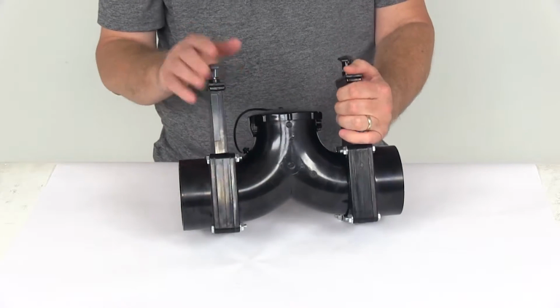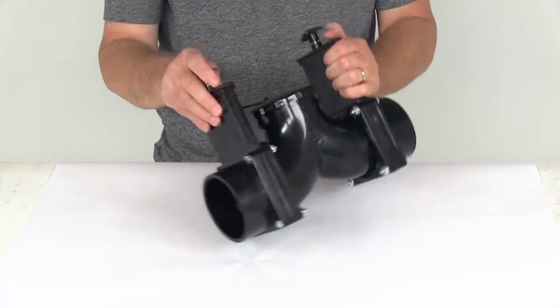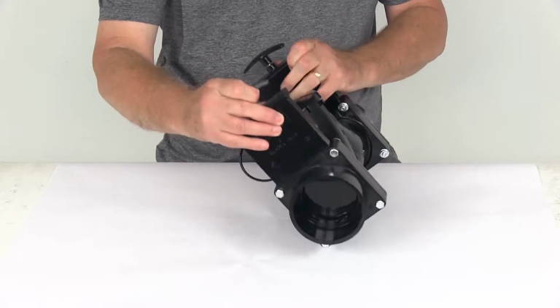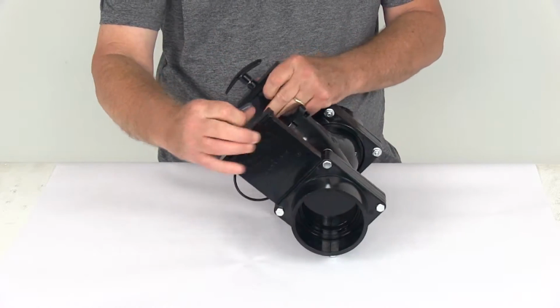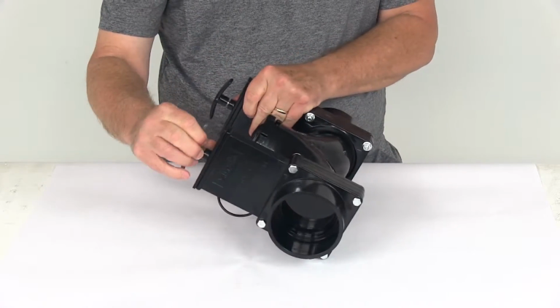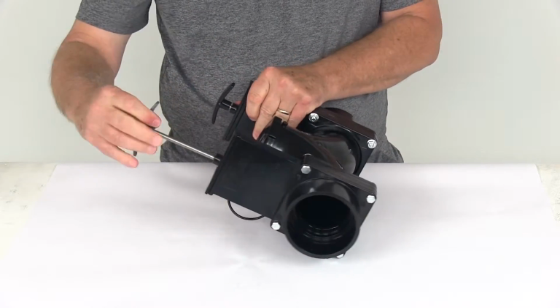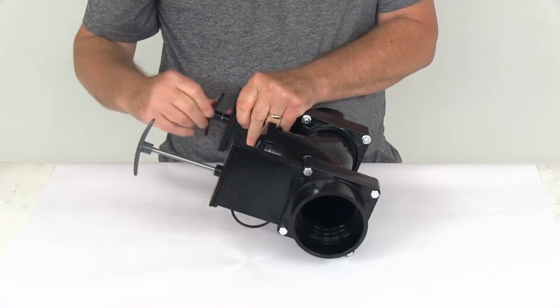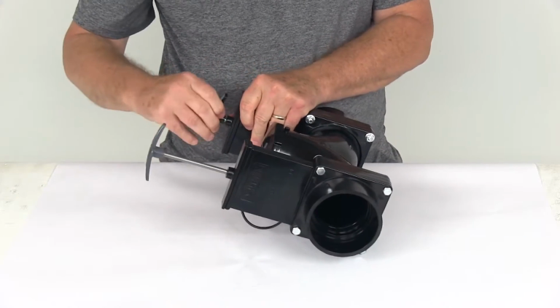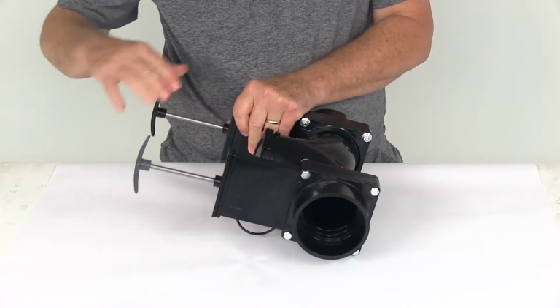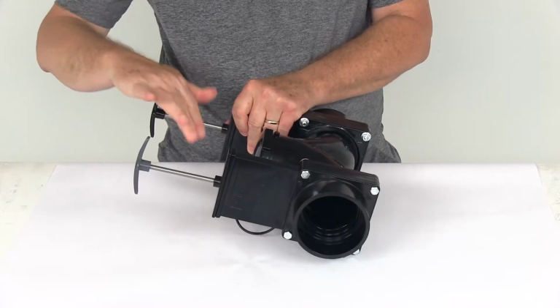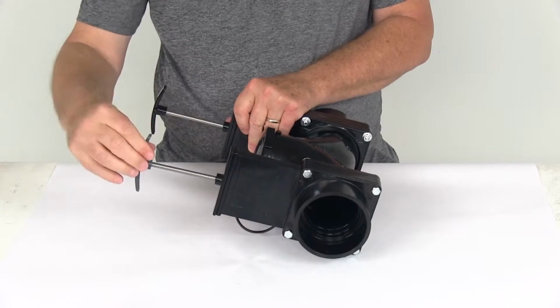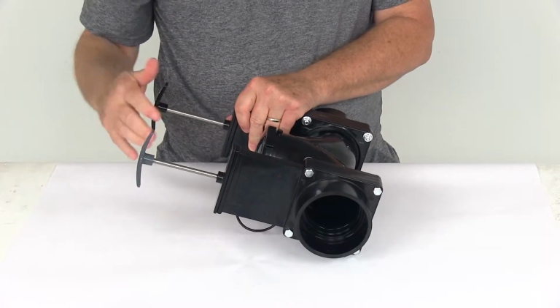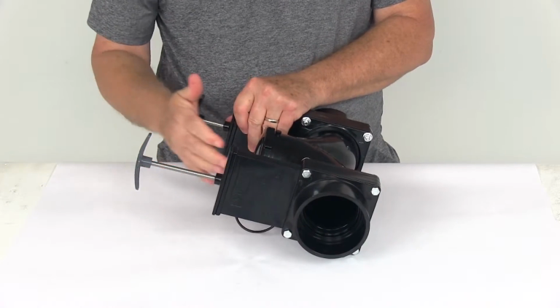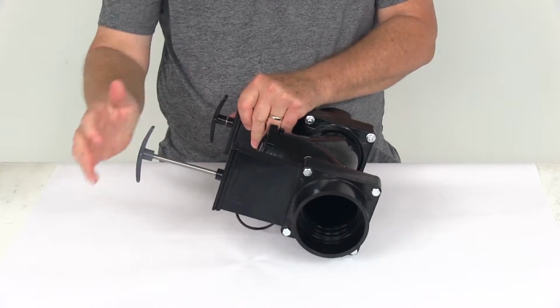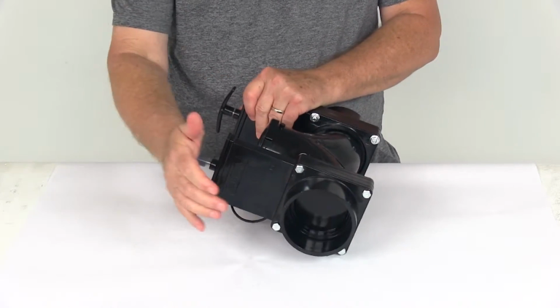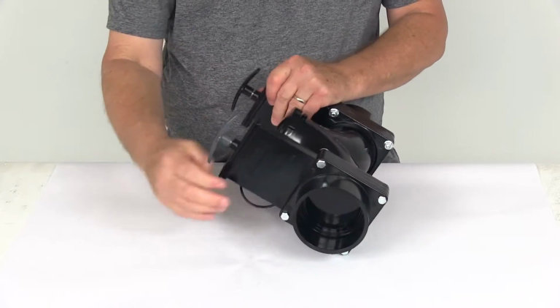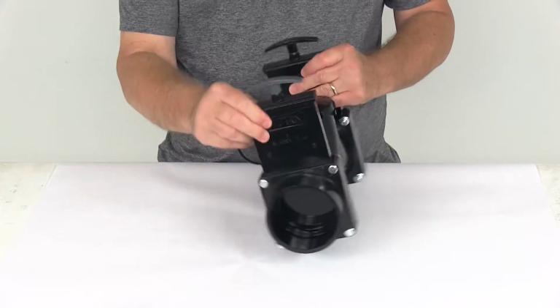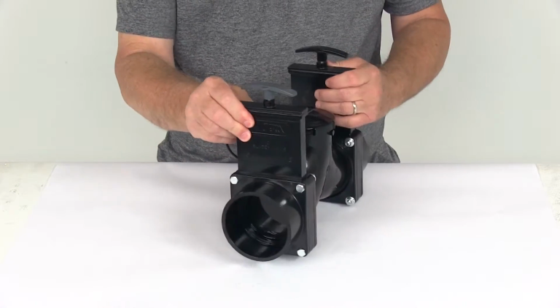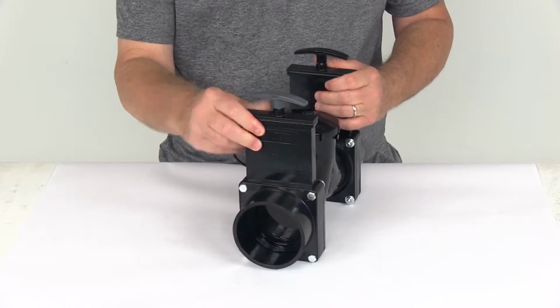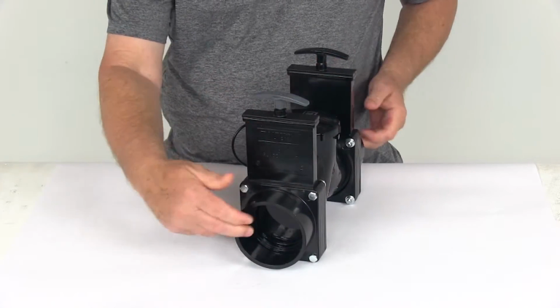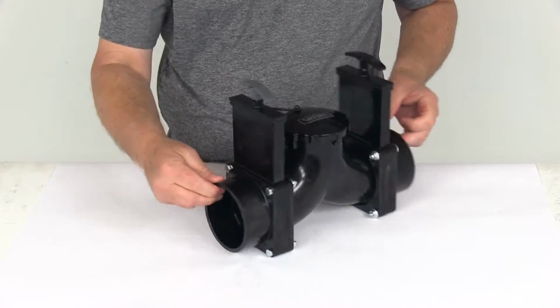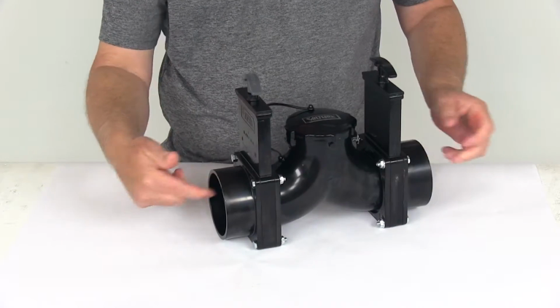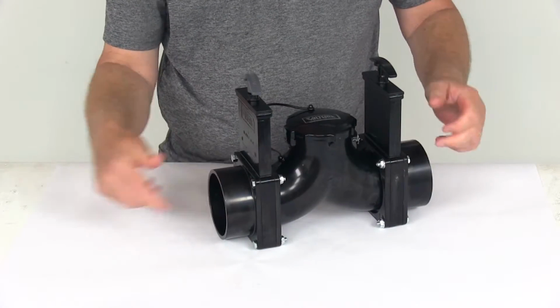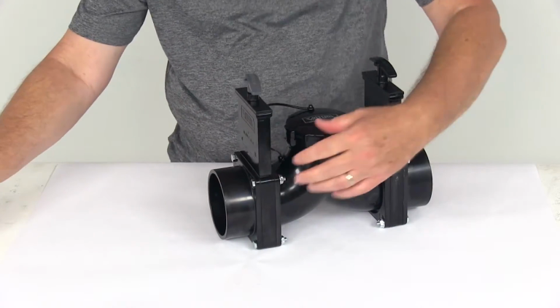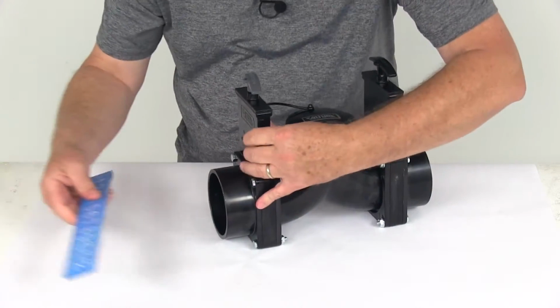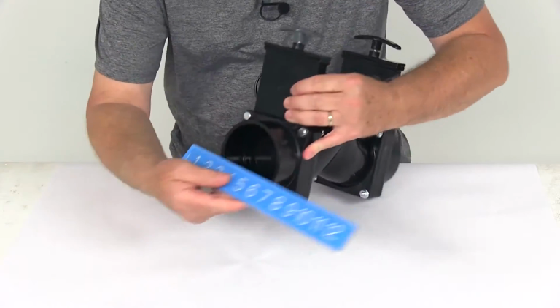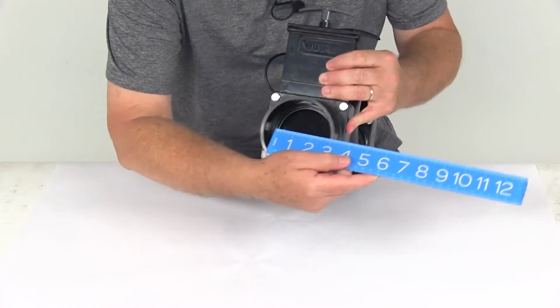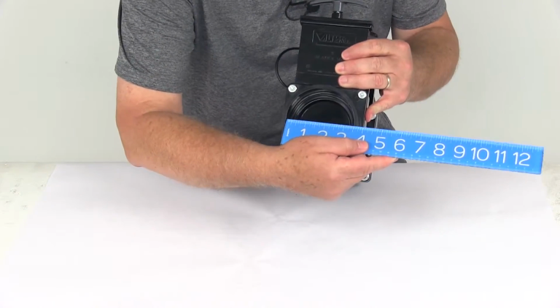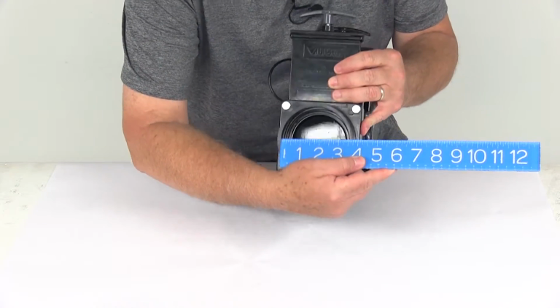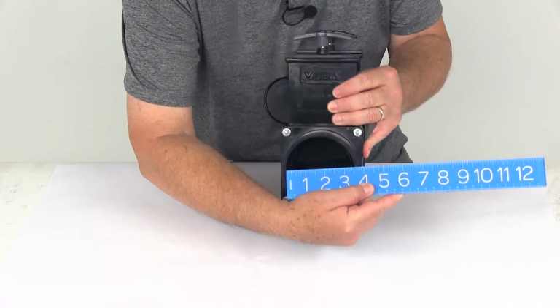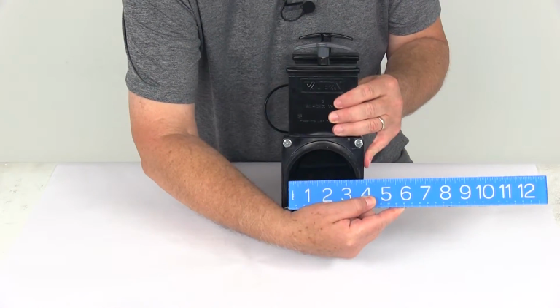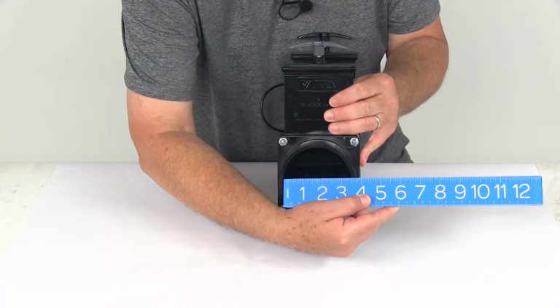Both of these valve bodies have metal shafts and plastic handles on each end. Just to give you a few dimensions: on the hub ends — both of these are the hub ends — they'll have the same internal diameter, which is going to be three and a half inches.